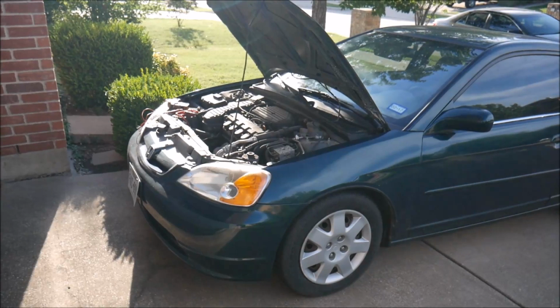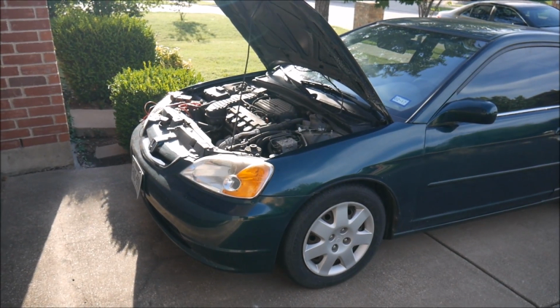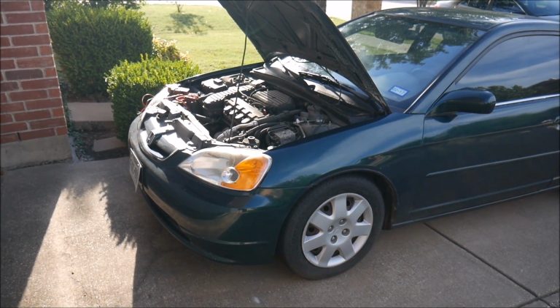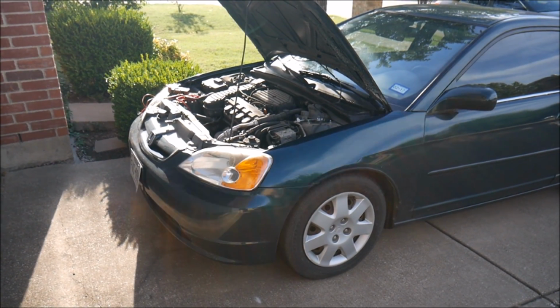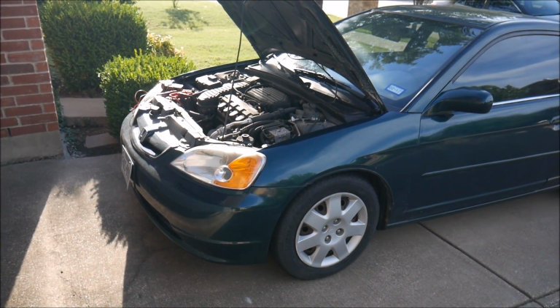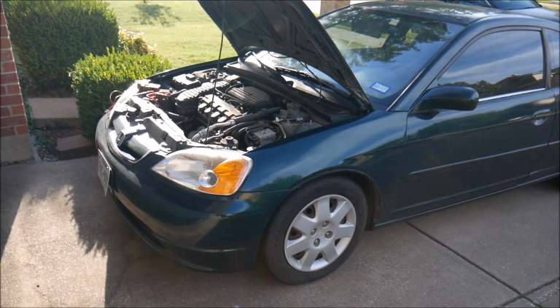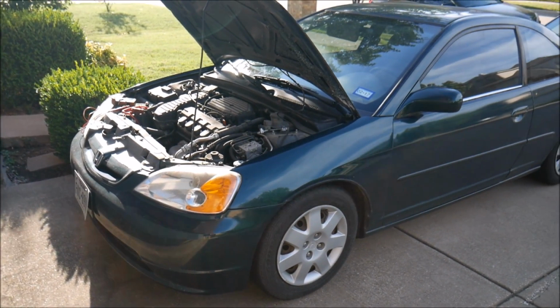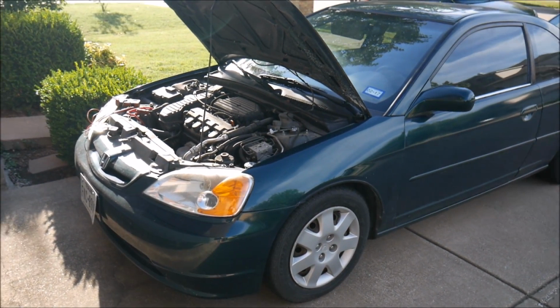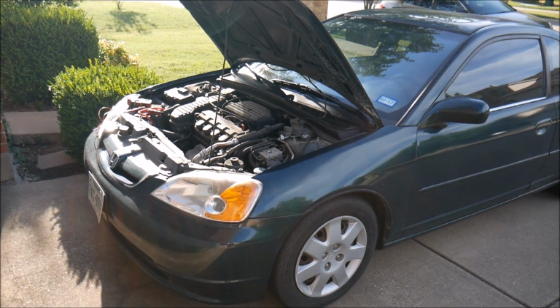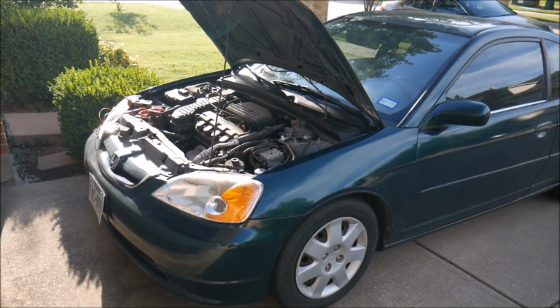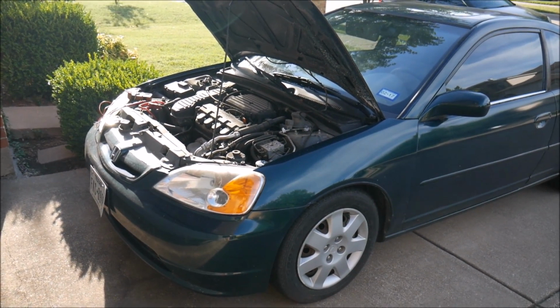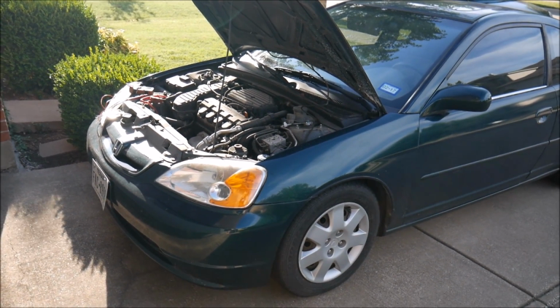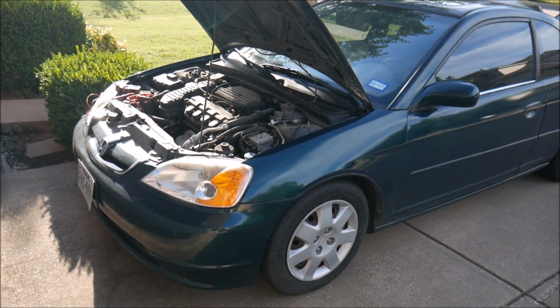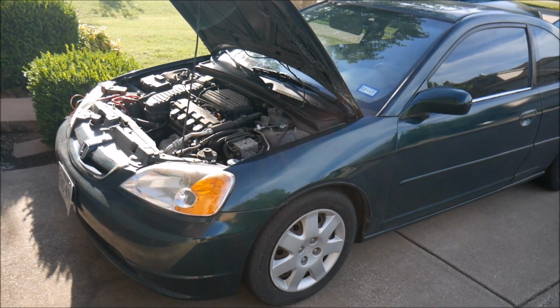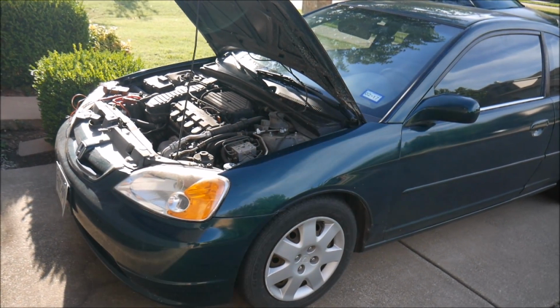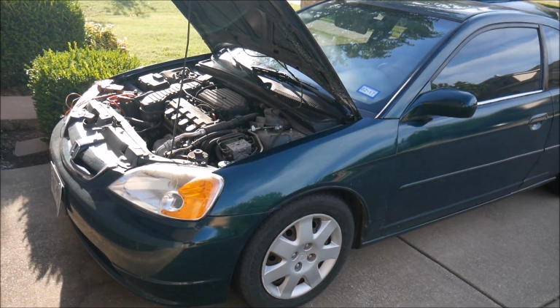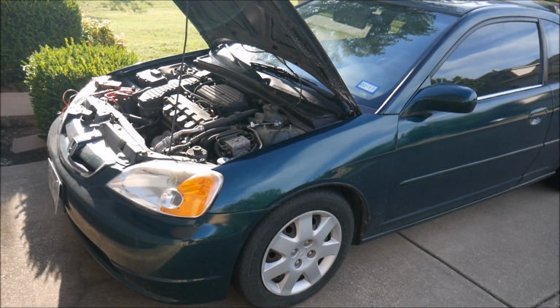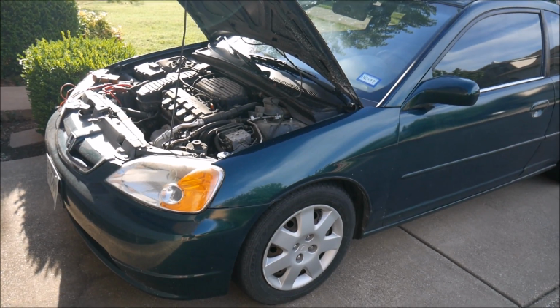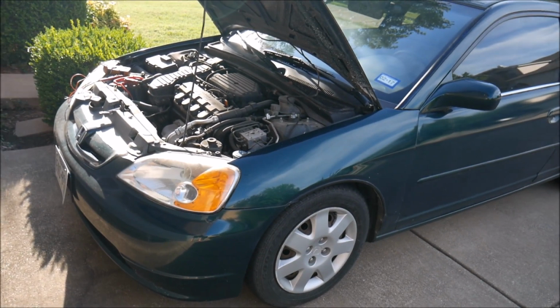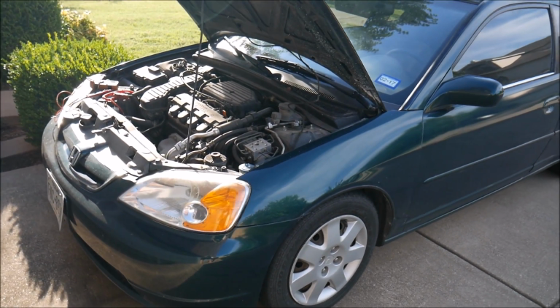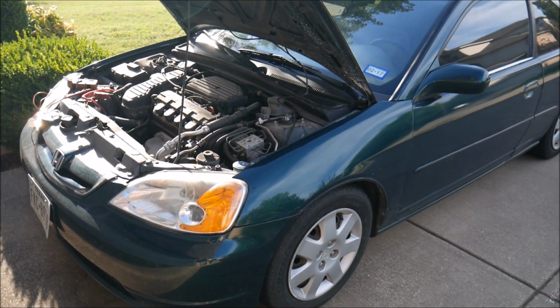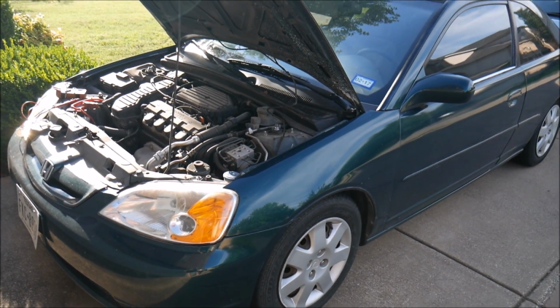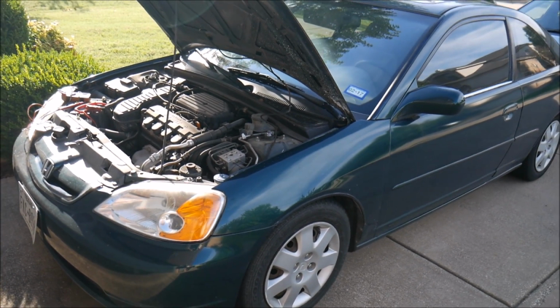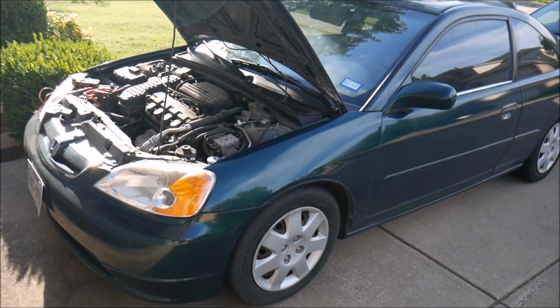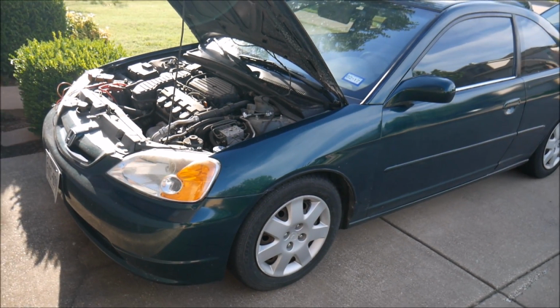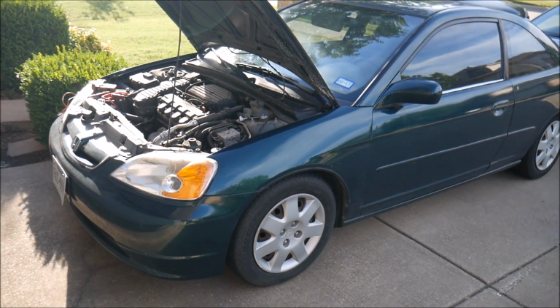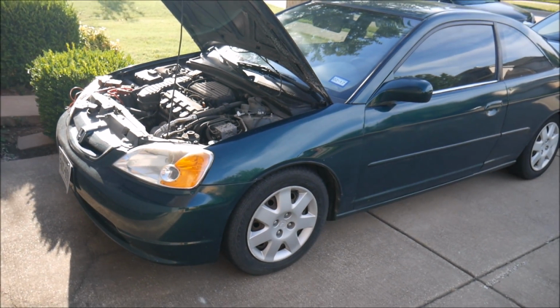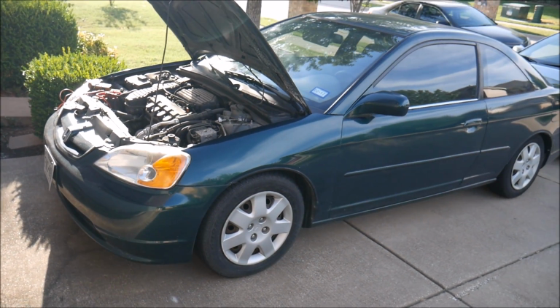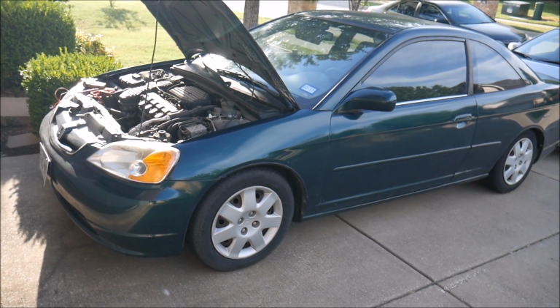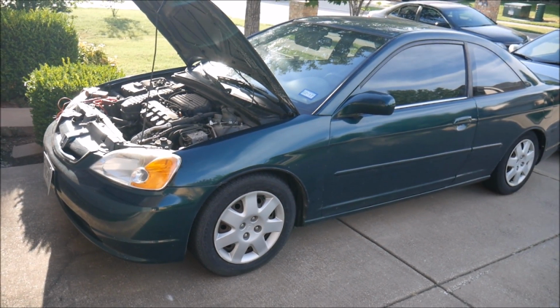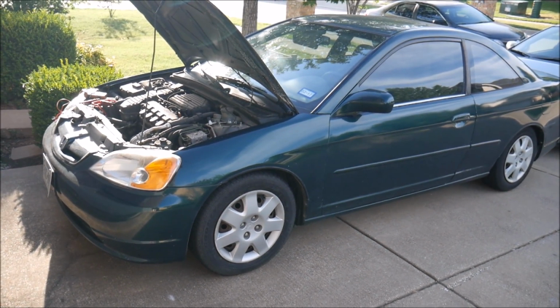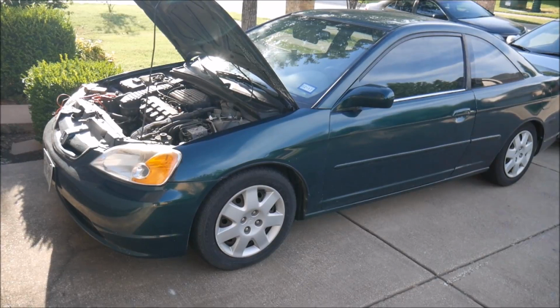What's up YouTube, this is LDS Reliance. Today I want to test out this NocoGenius battery charger again. The next test I want to put it through is with a car with a dead battery.